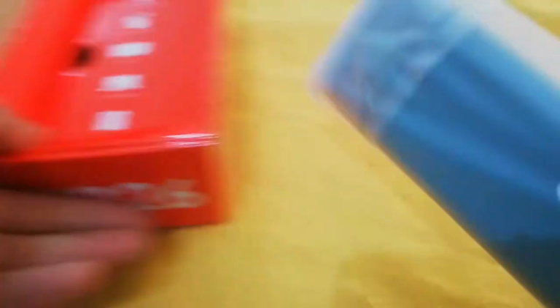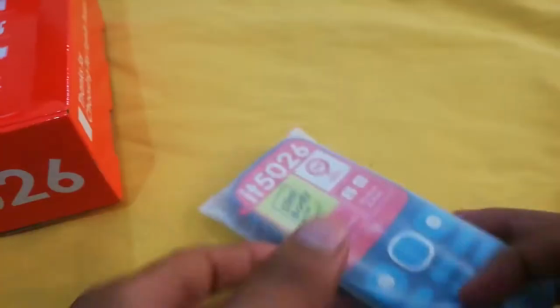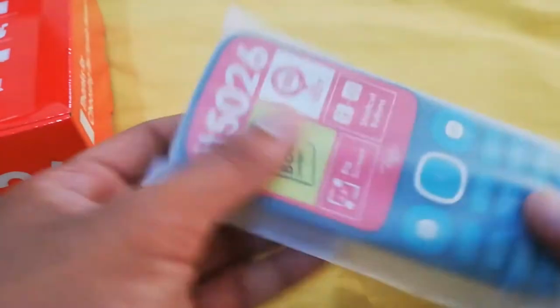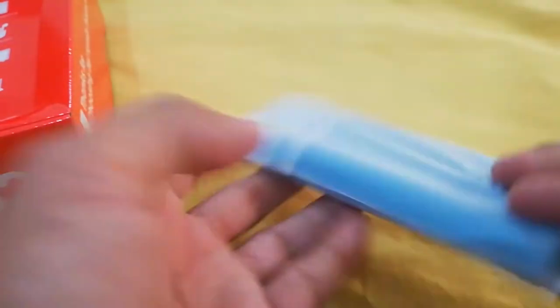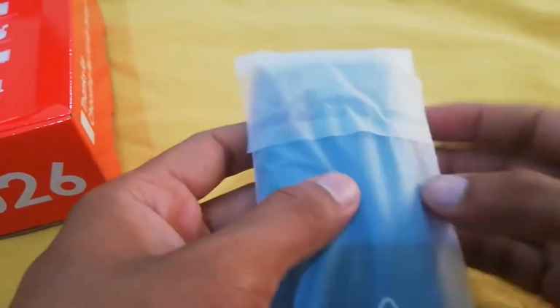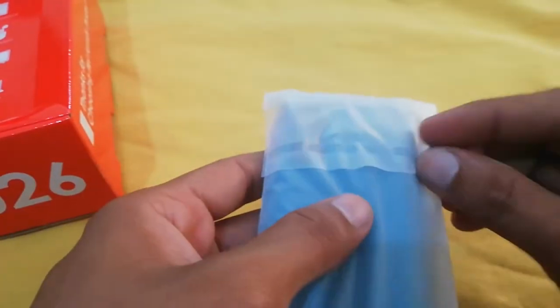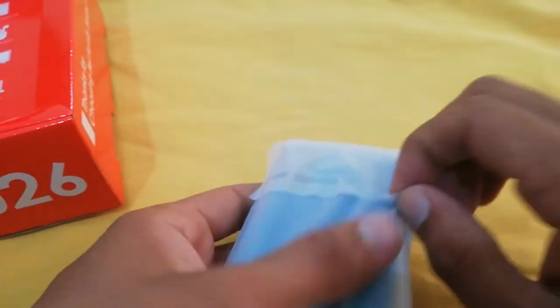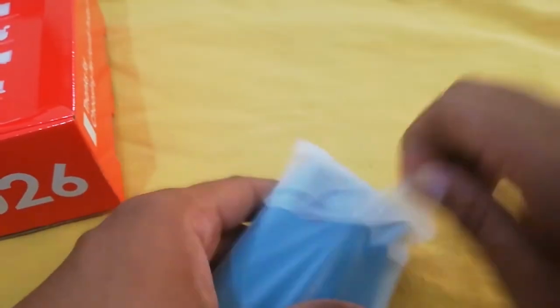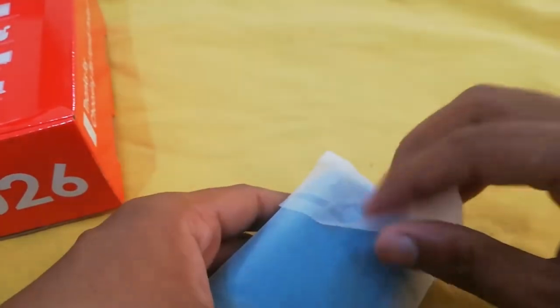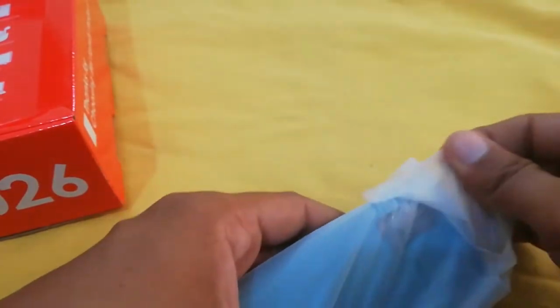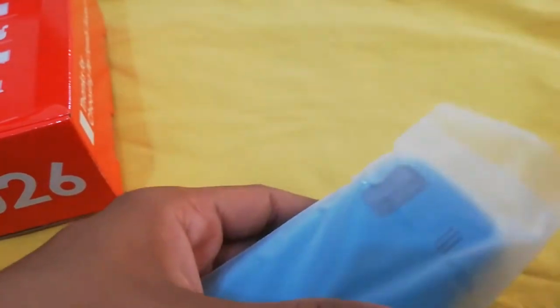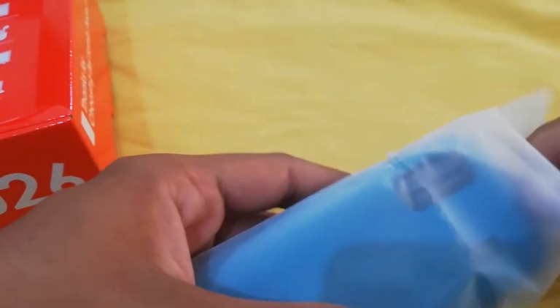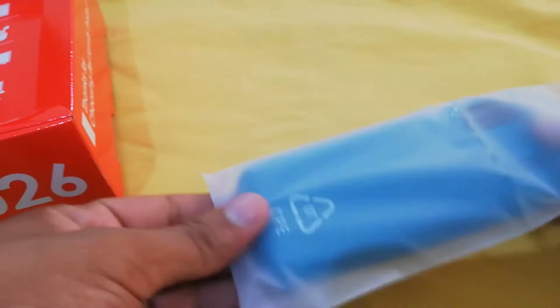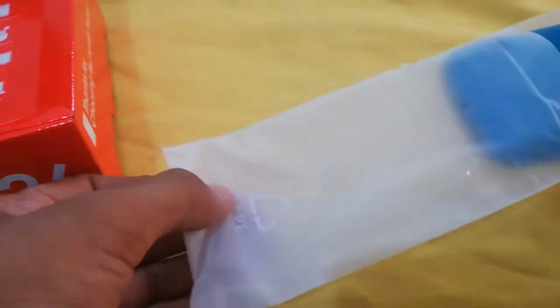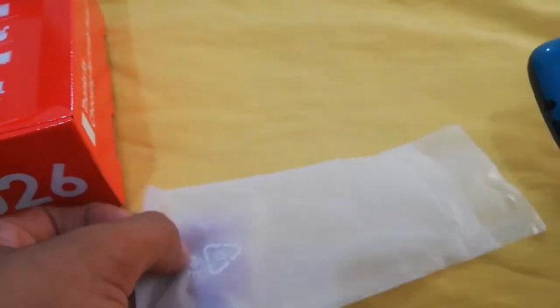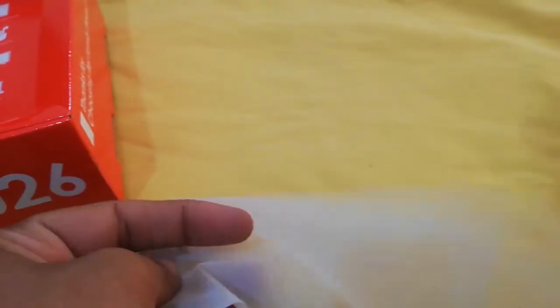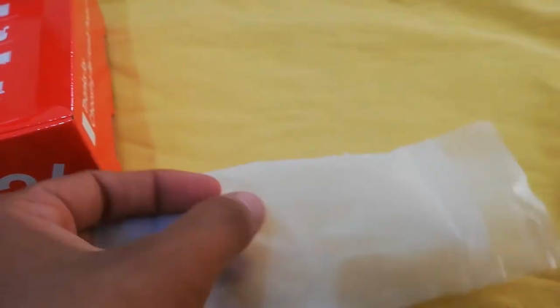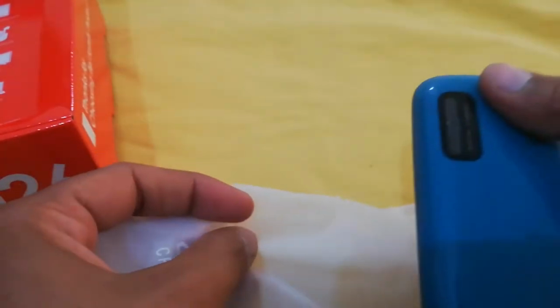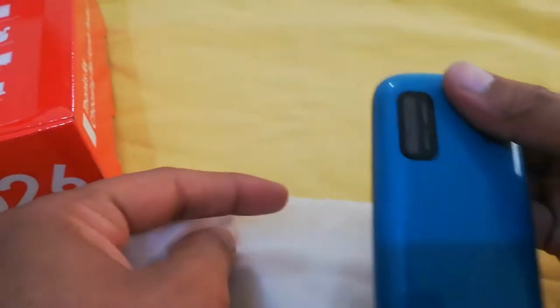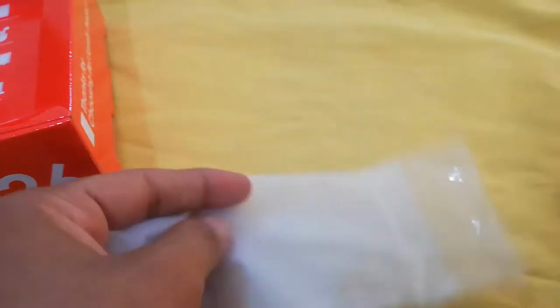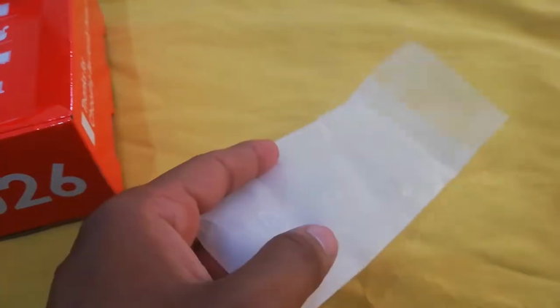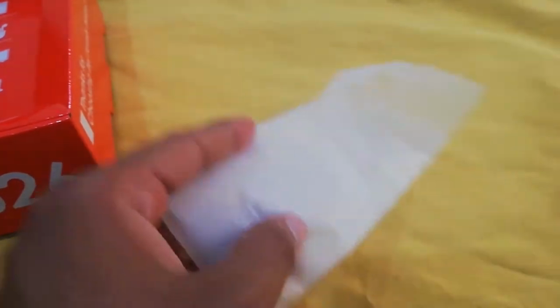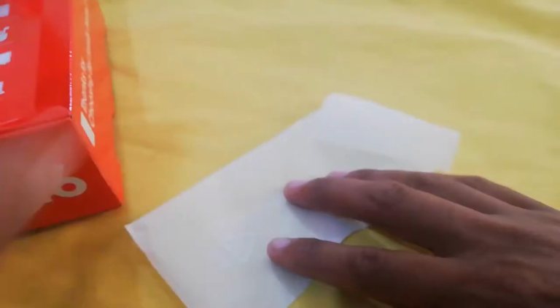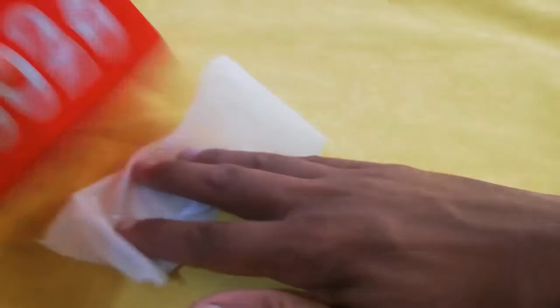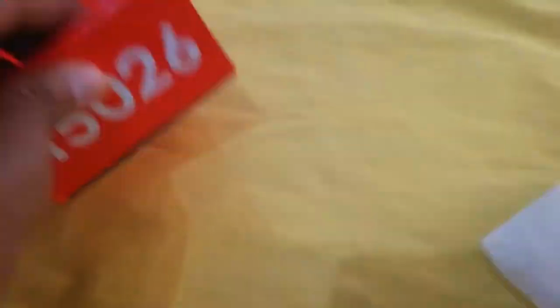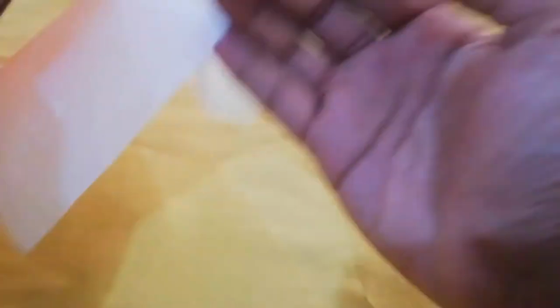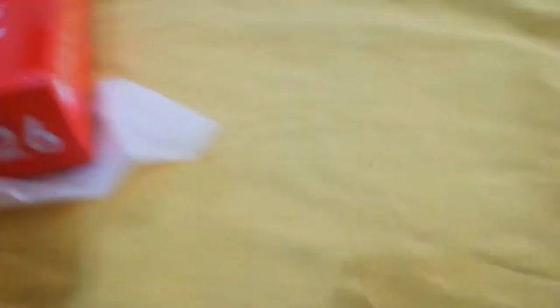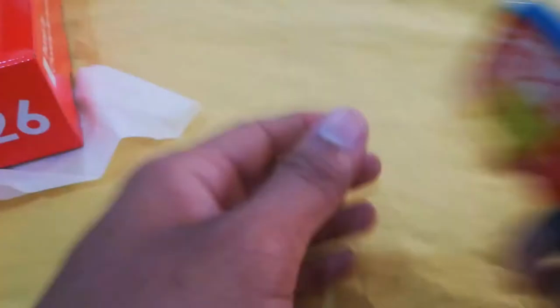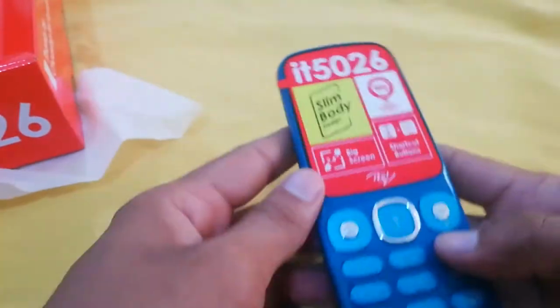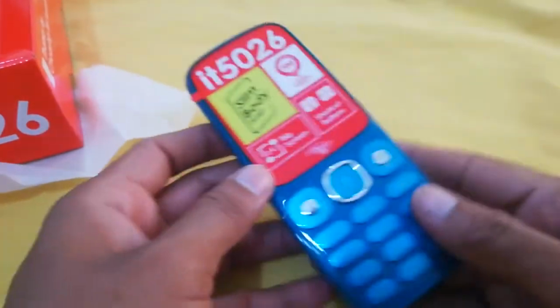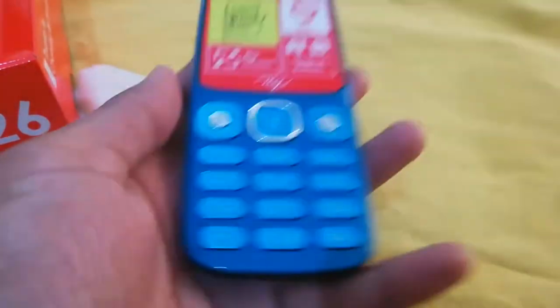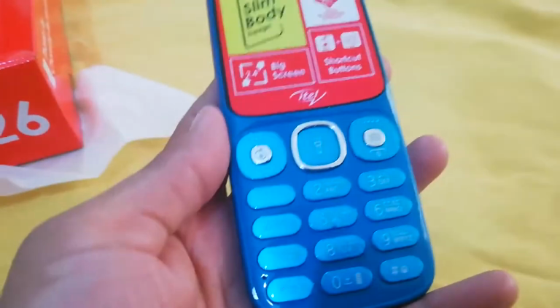Let's look at the device. The device is very good and this device is very beautiful.